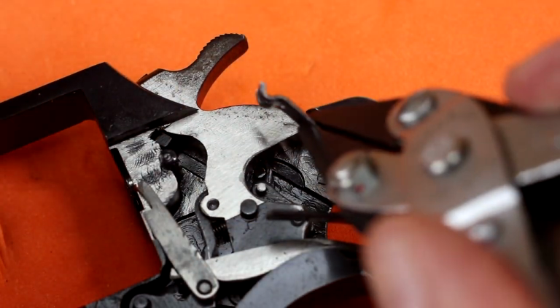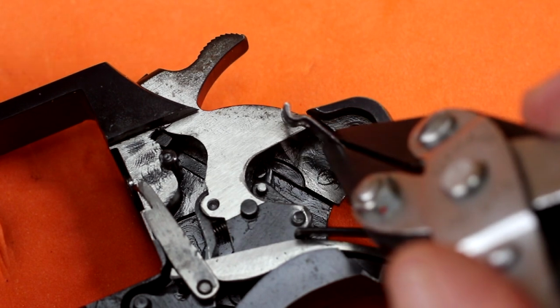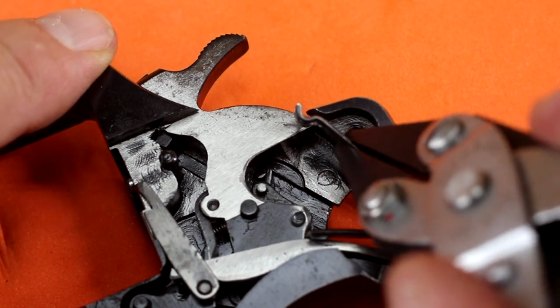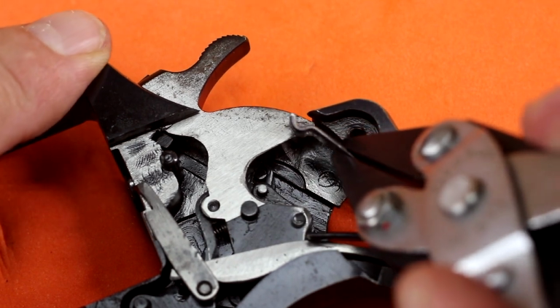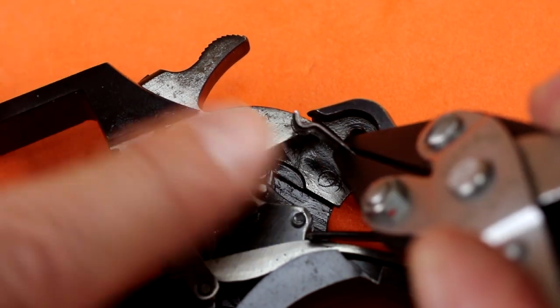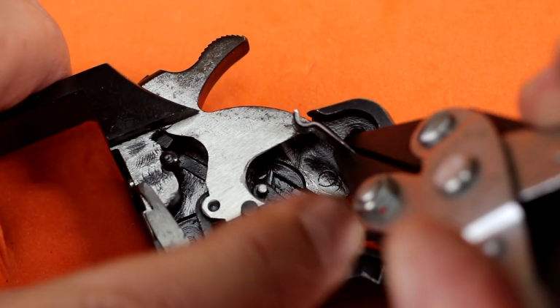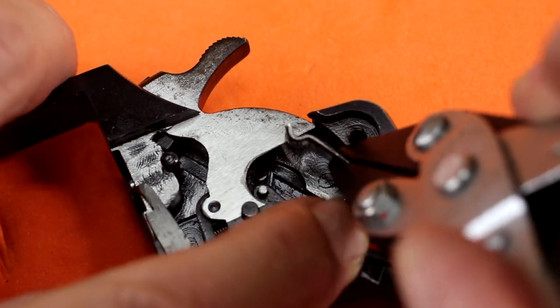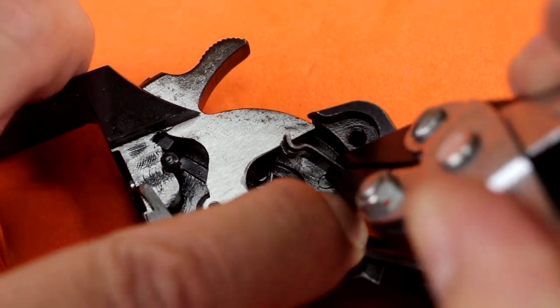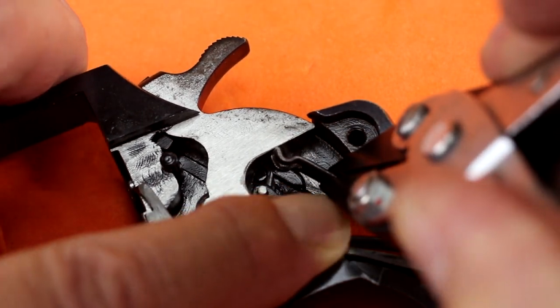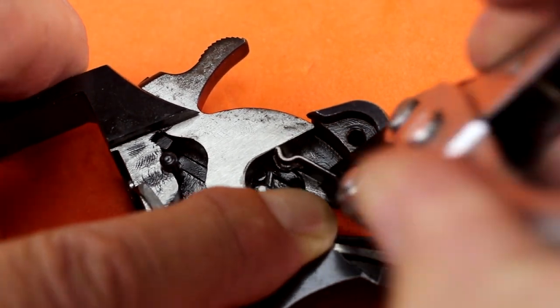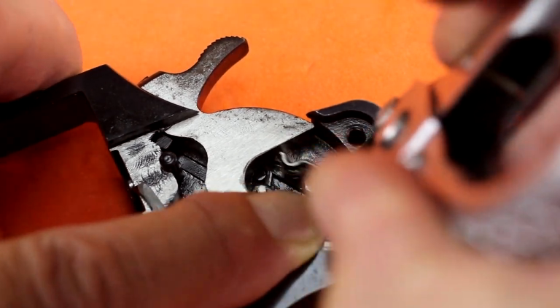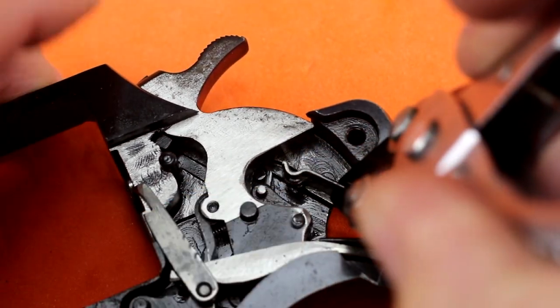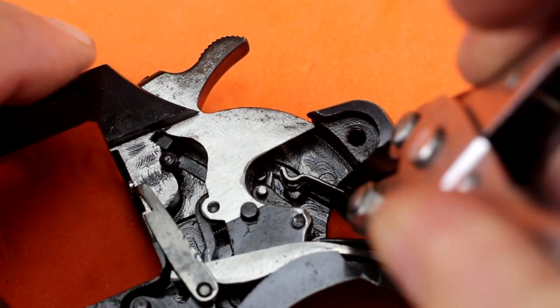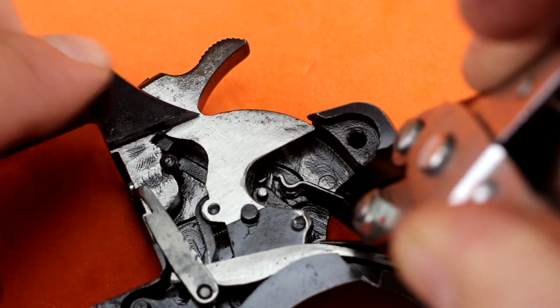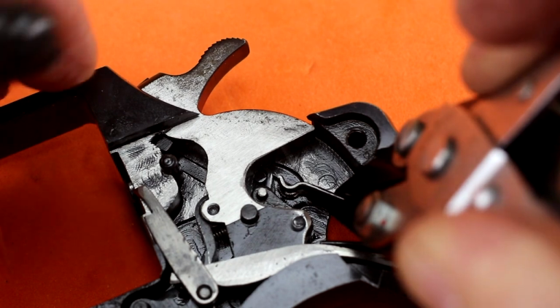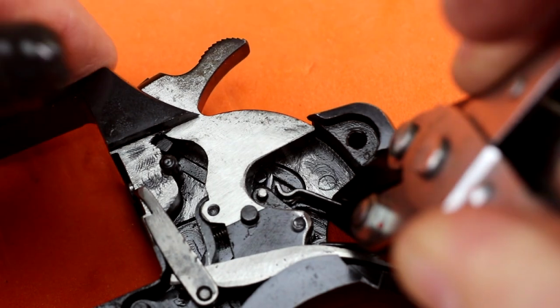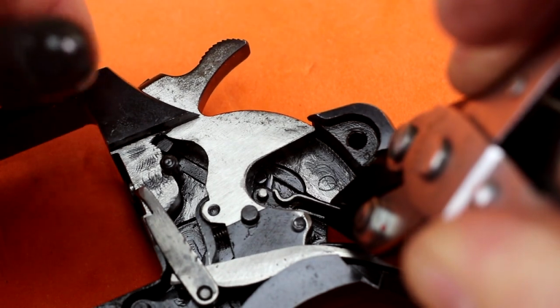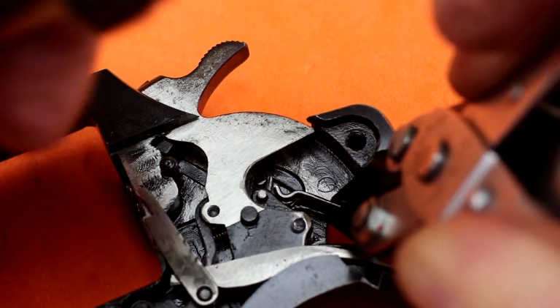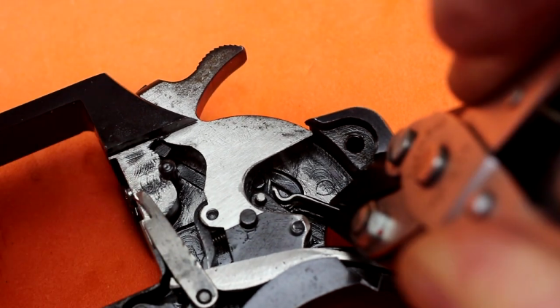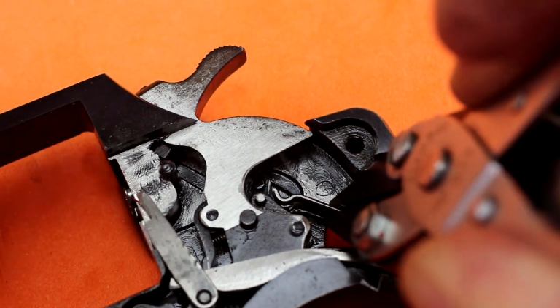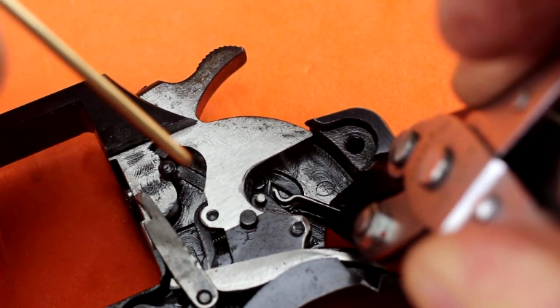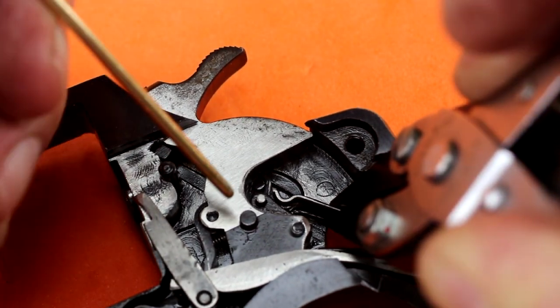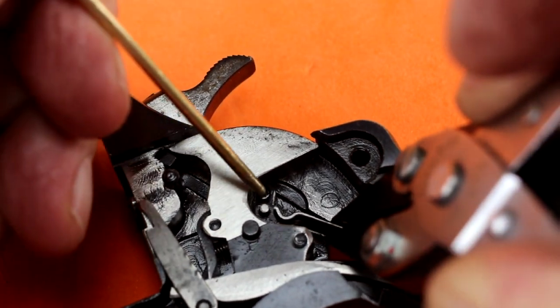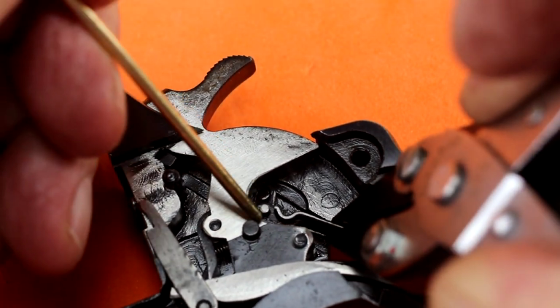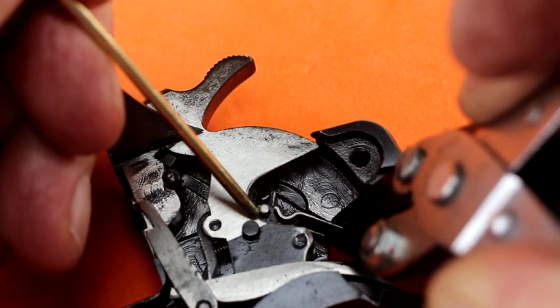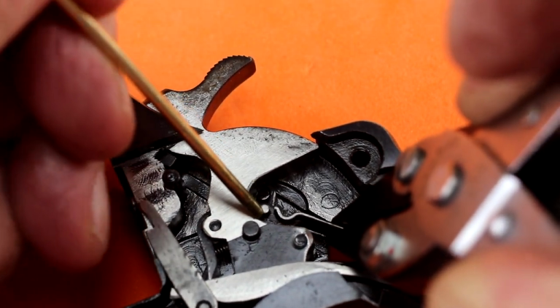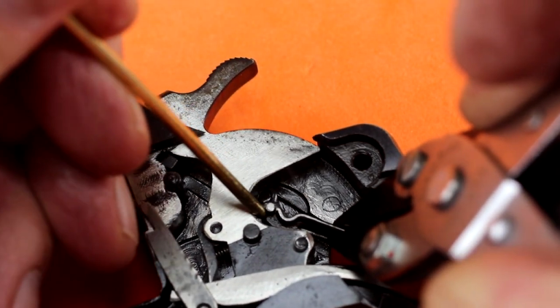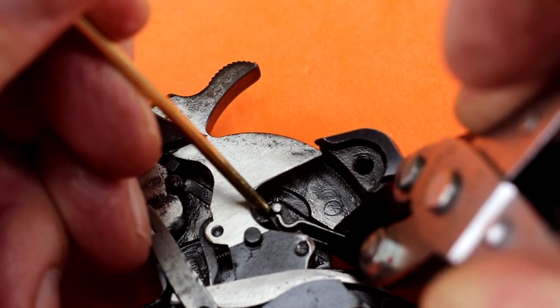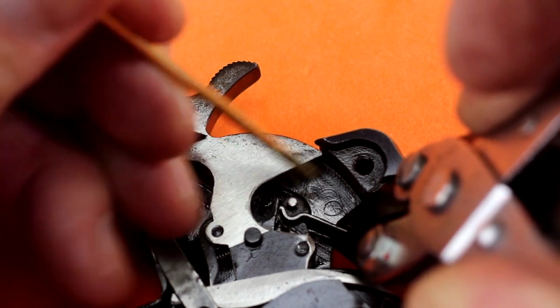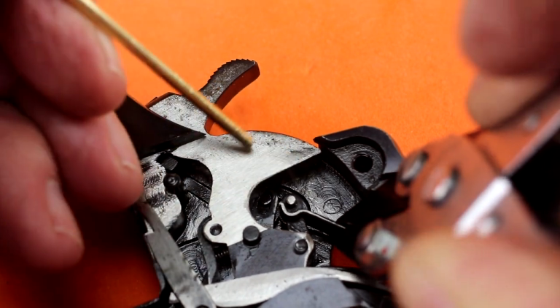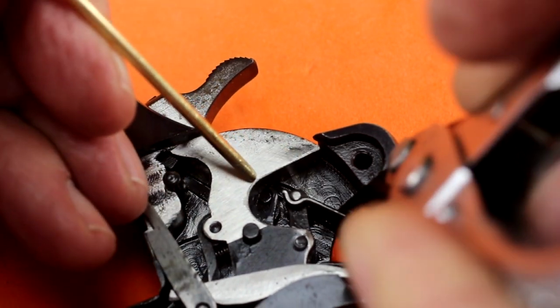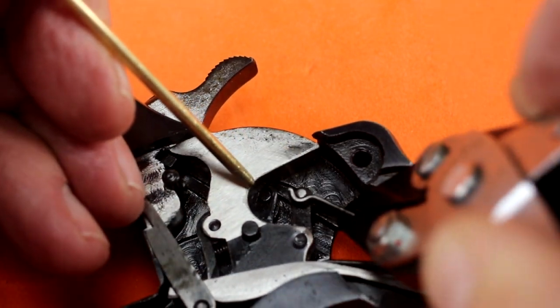Like on any handgun, the mainspring is always the tricky one. These smooth jawed parallel grip pliers really help me get a grip on the spring without damaging it. I'll flip that stirrup into place.